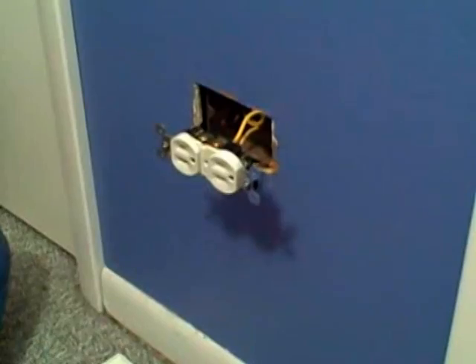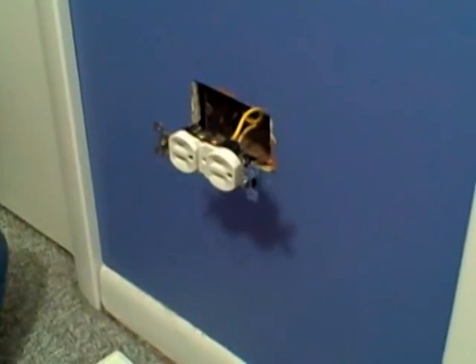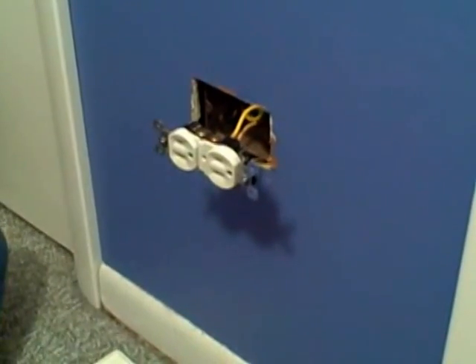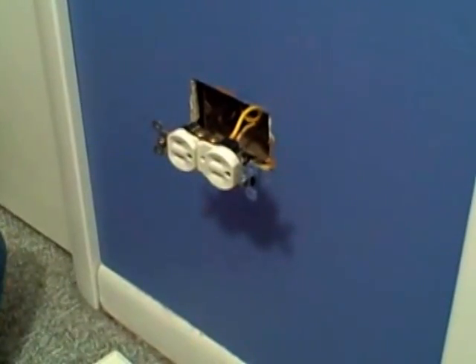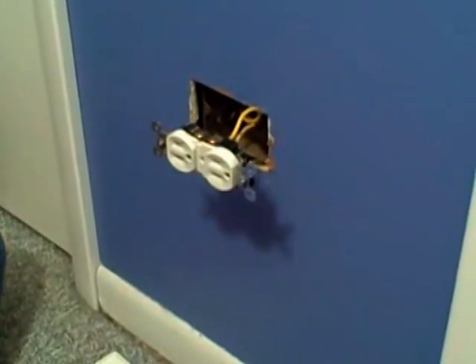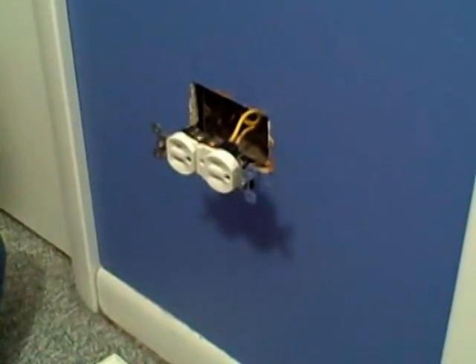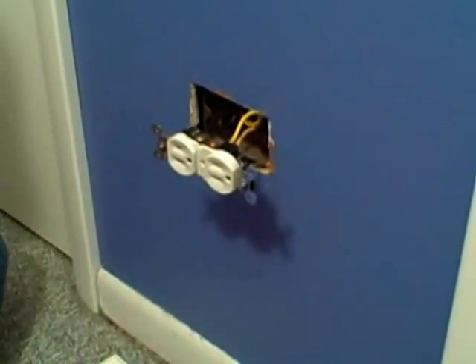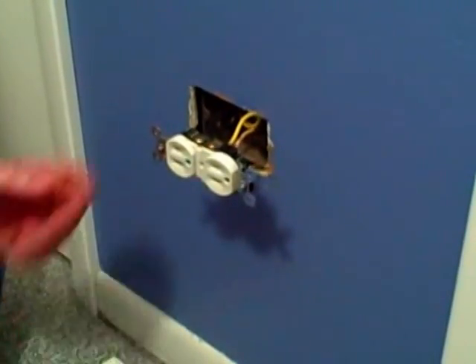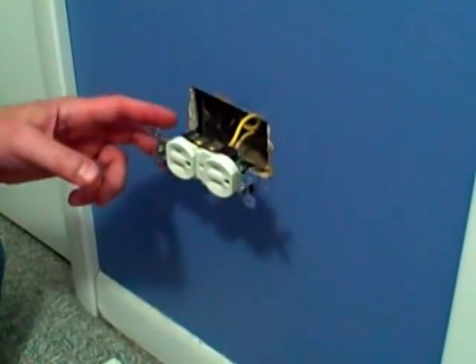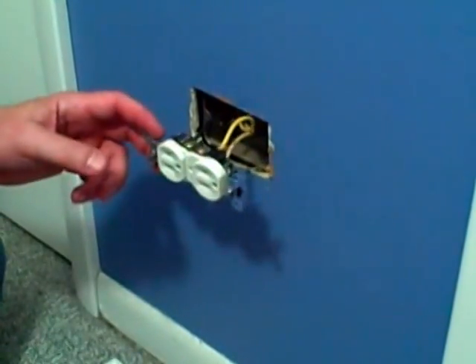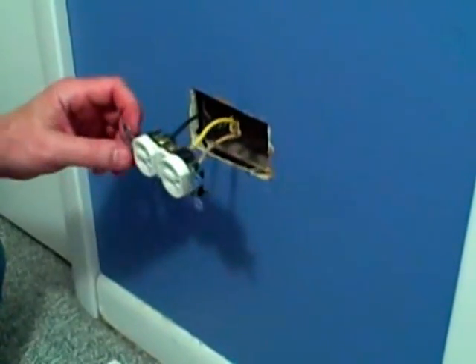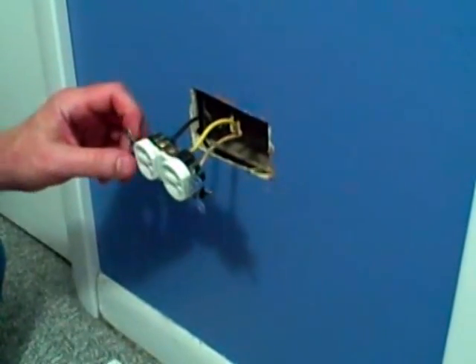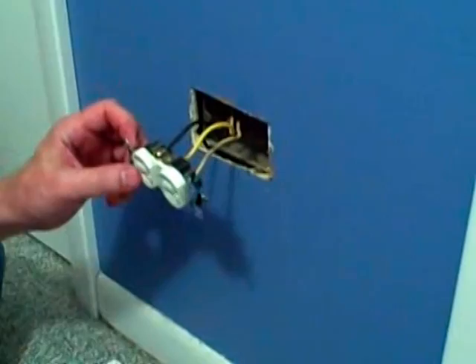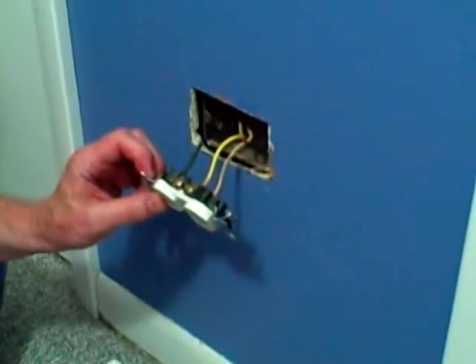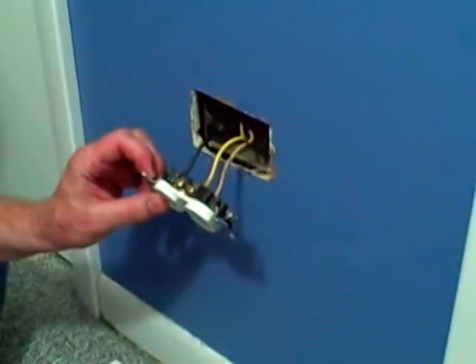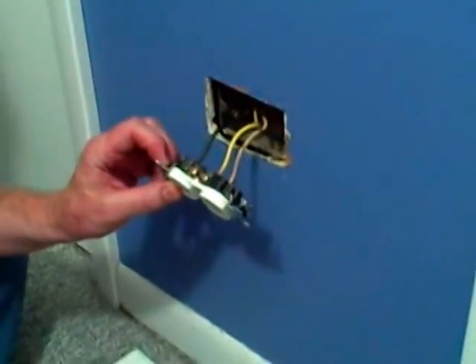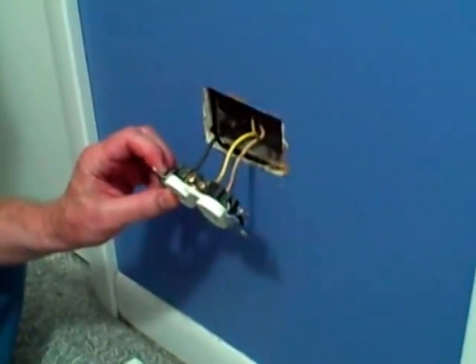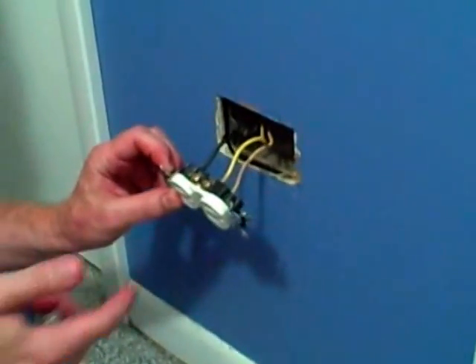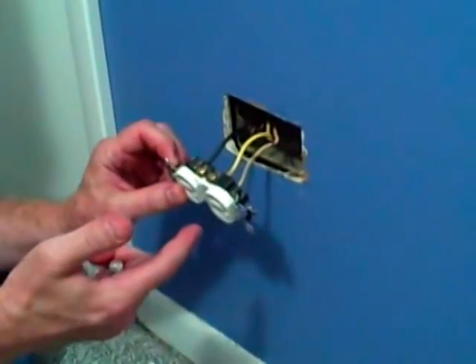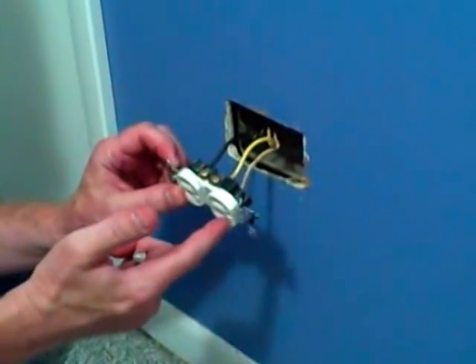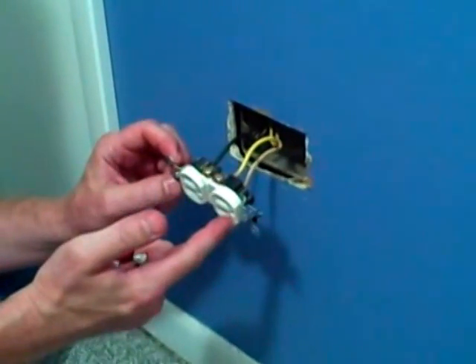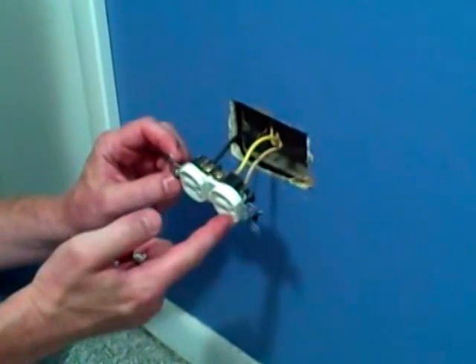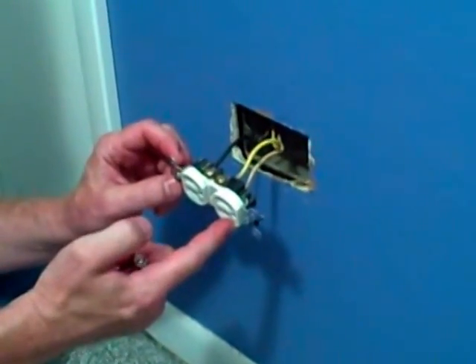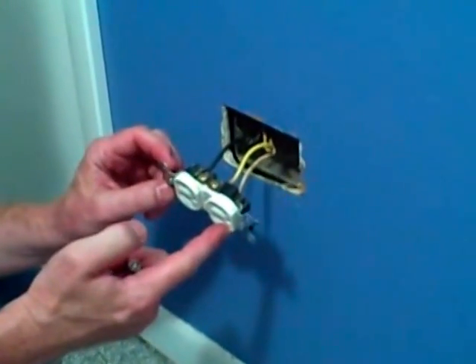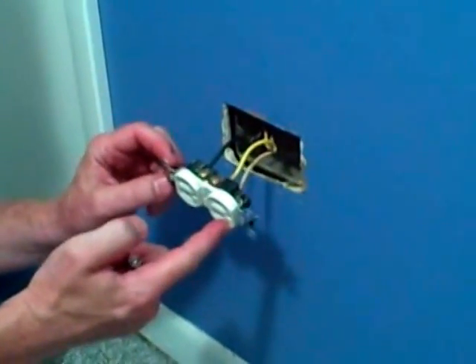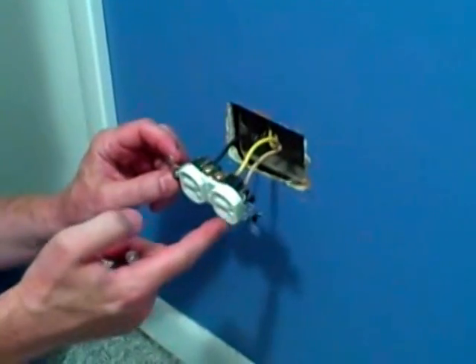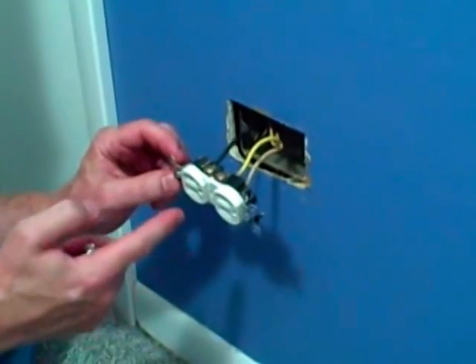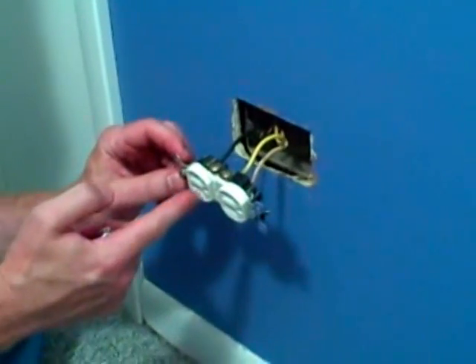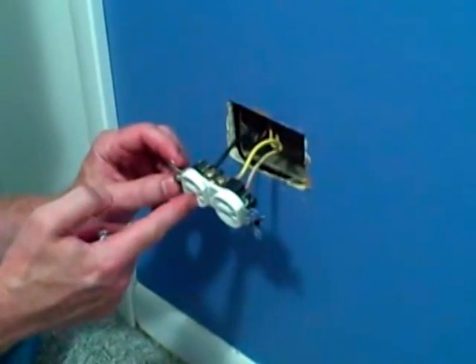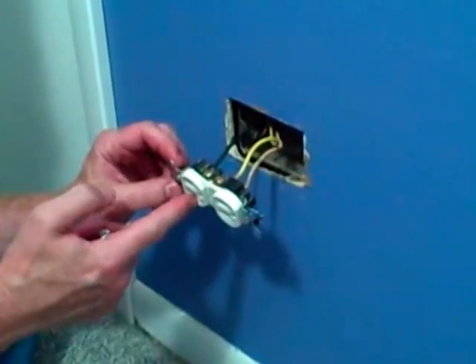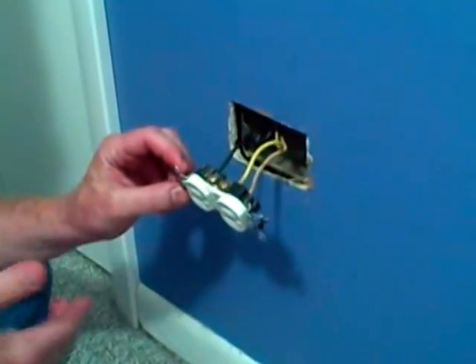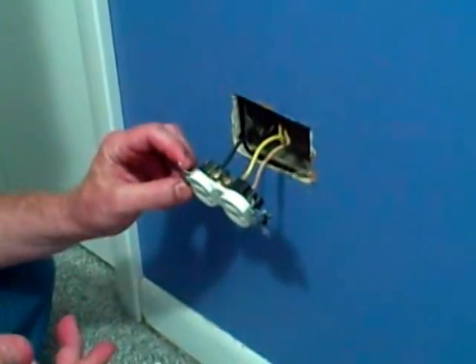I'm going to cover the steps on changing a switched outlet. If you have a room that doesn't have an overhead light, a switched outlet allows you to operate a lamp by a switch on one side of the outlet, and the other side of the outlet is continuously on.